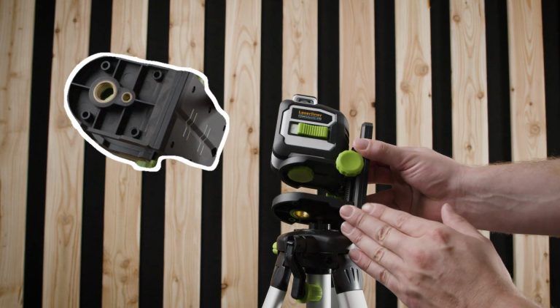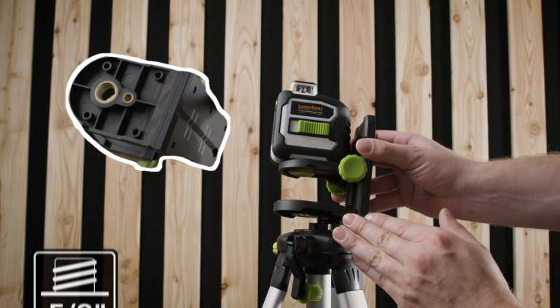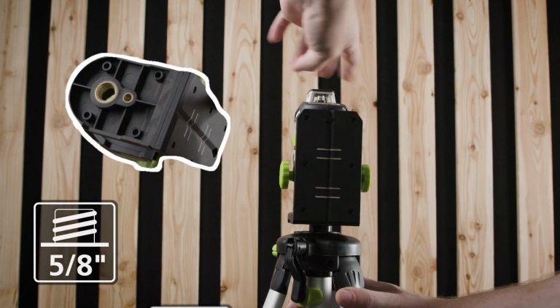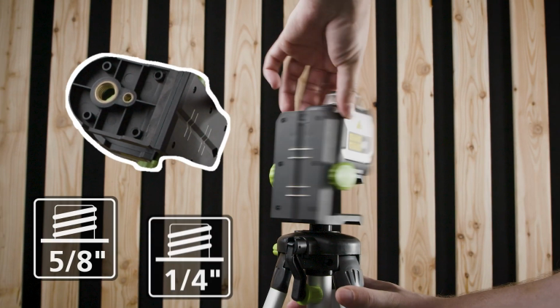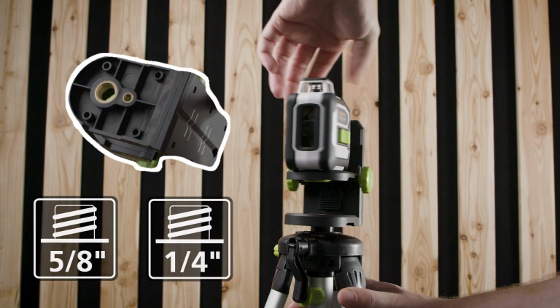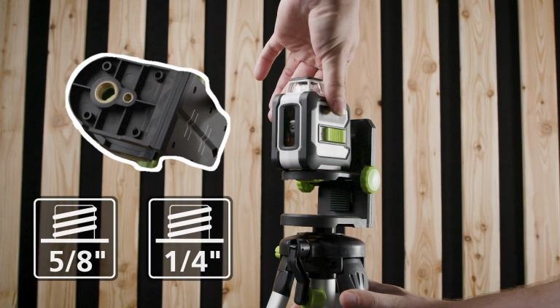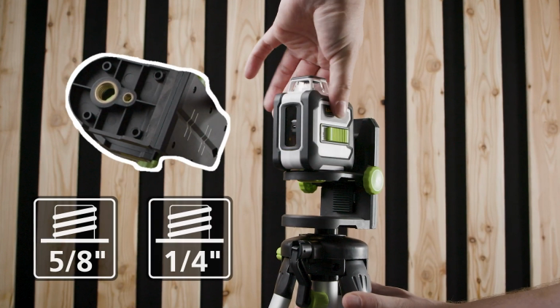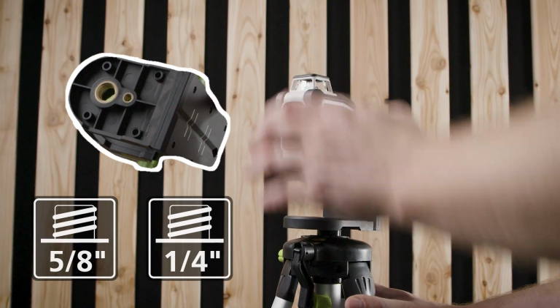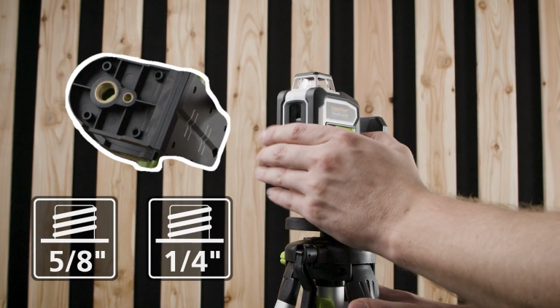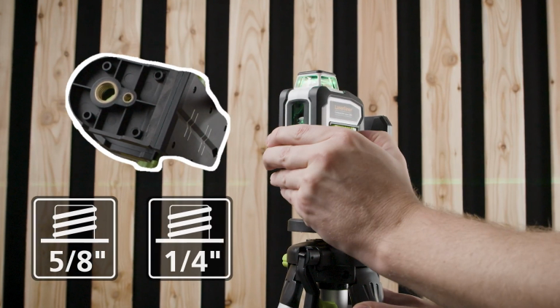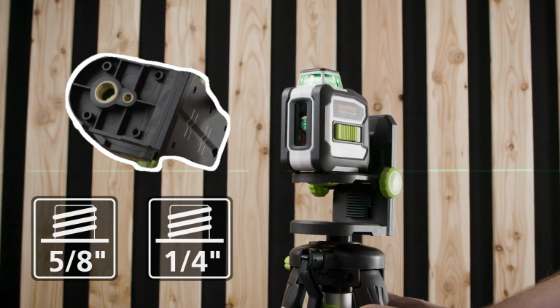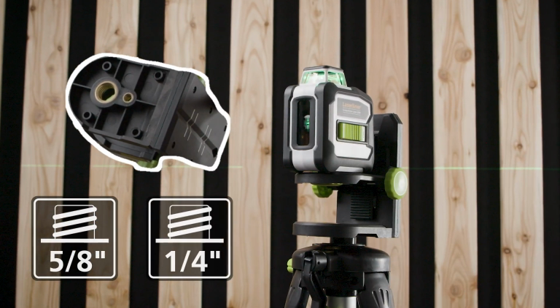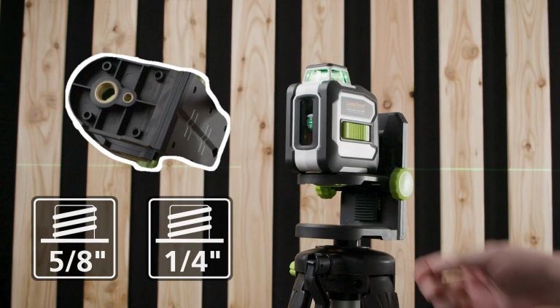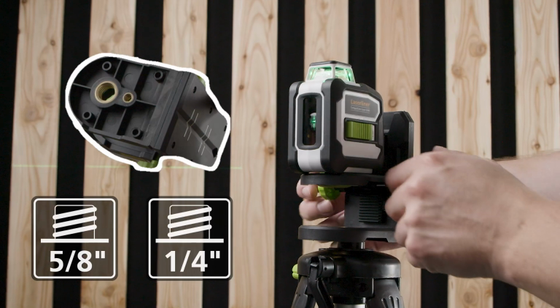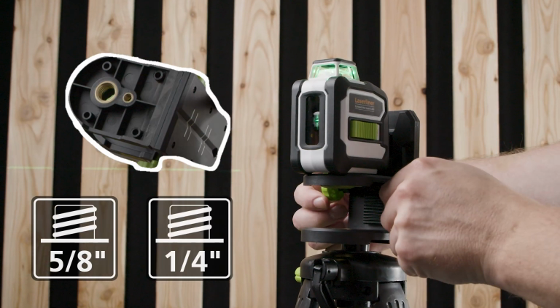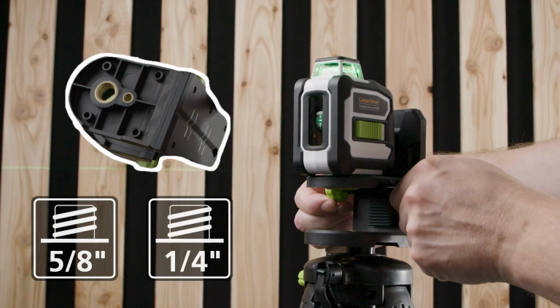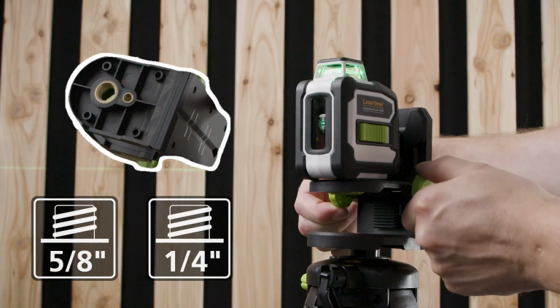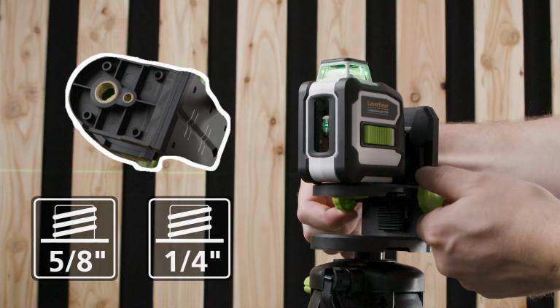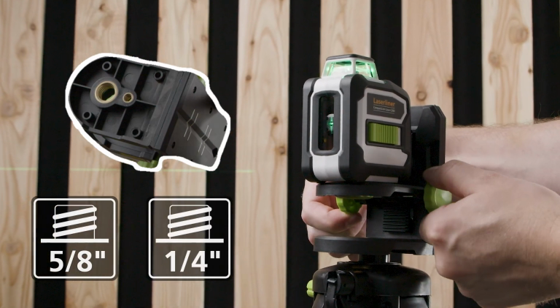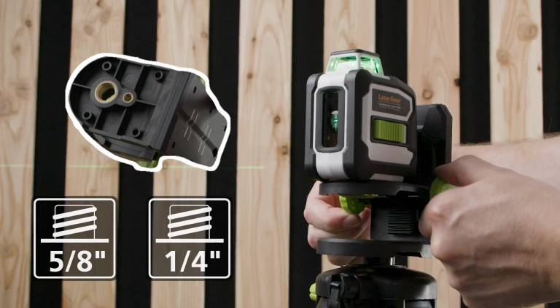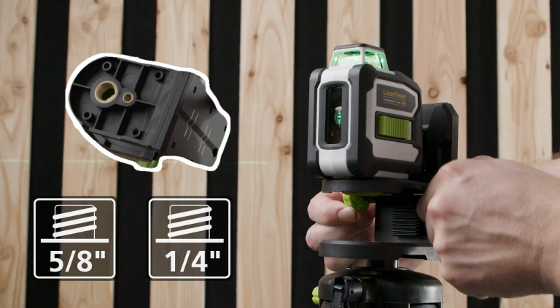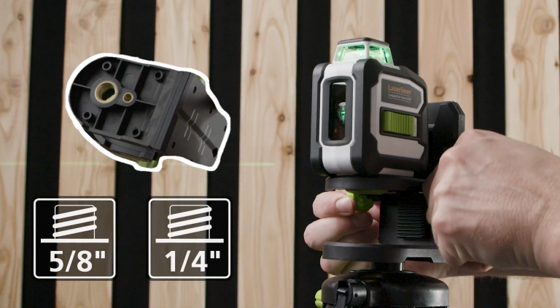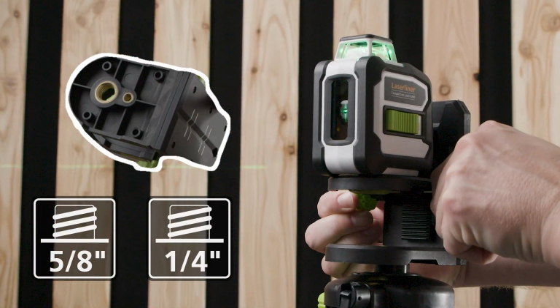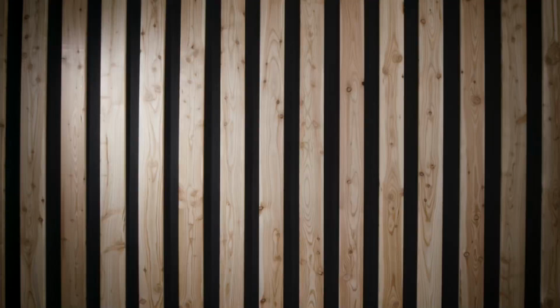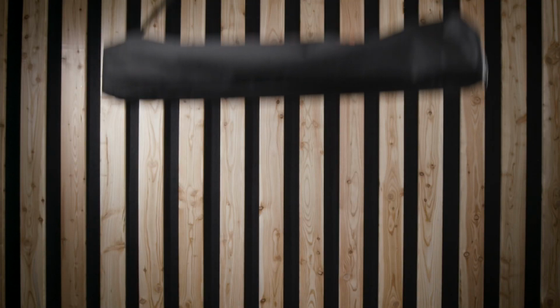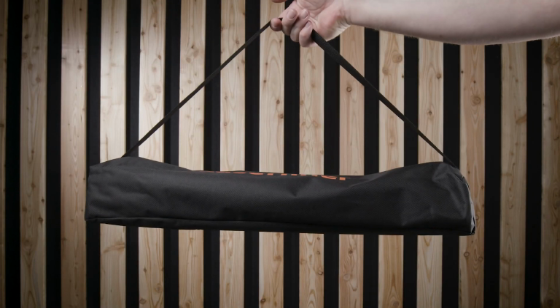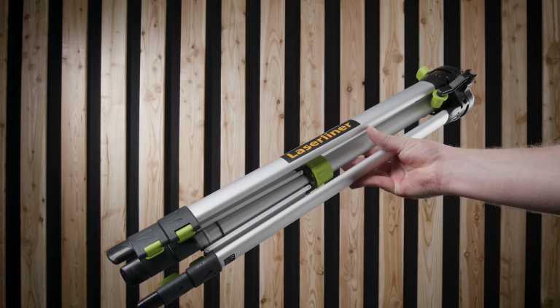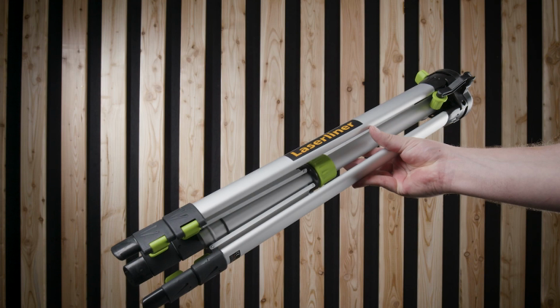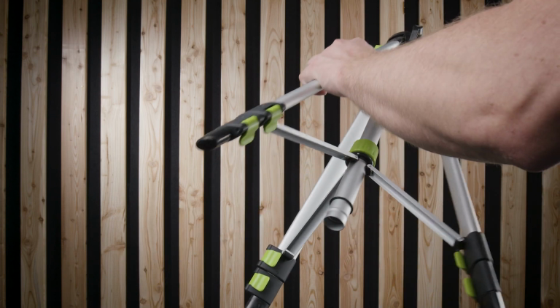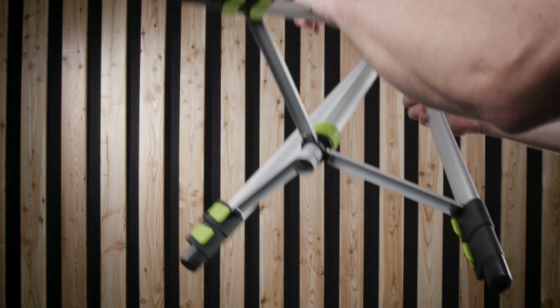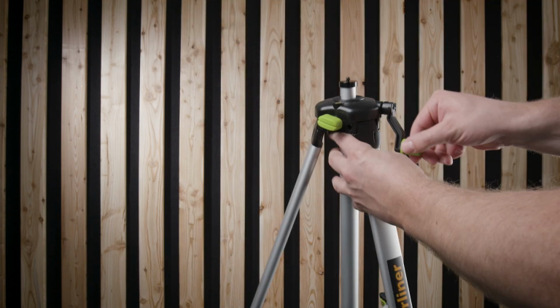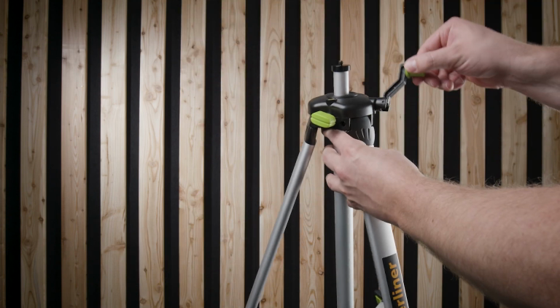Our light and robust compact tripod can be individually adjusted to the desired working height and can be set to a height of 165 centimeters with the crank lift and console.